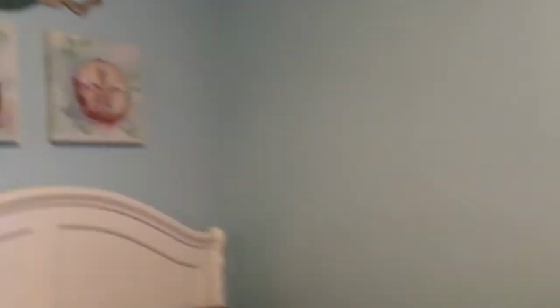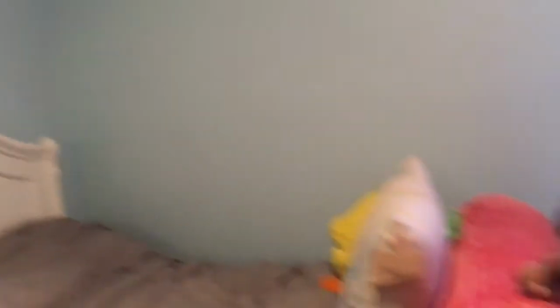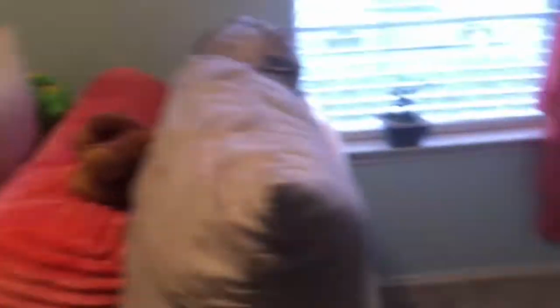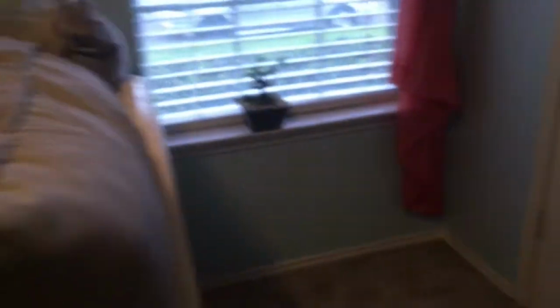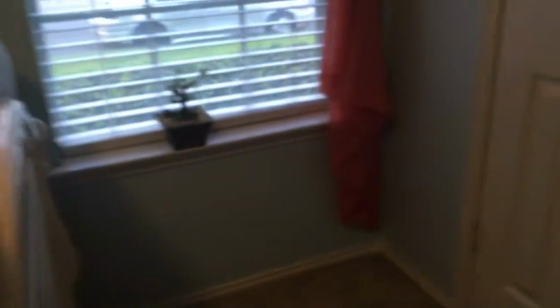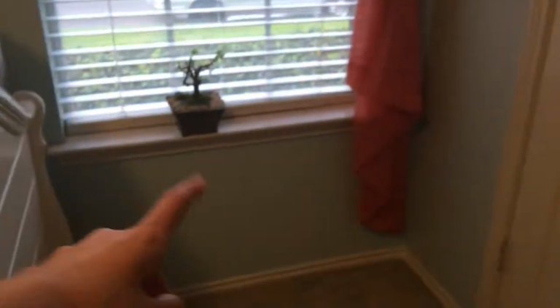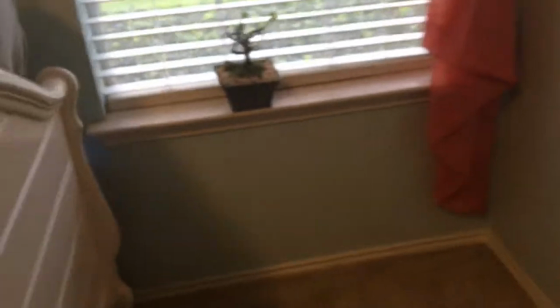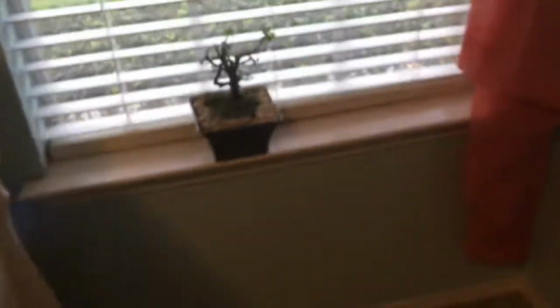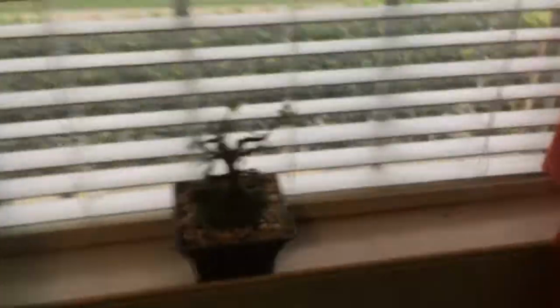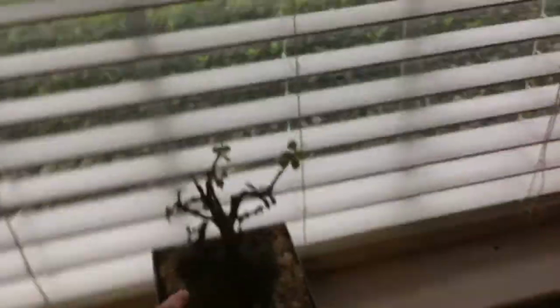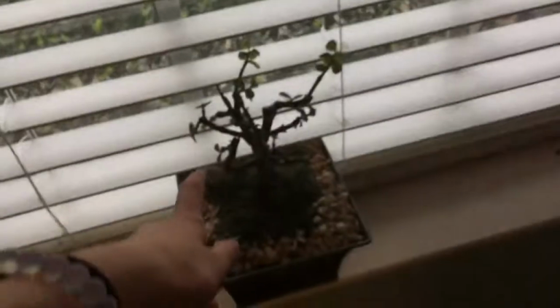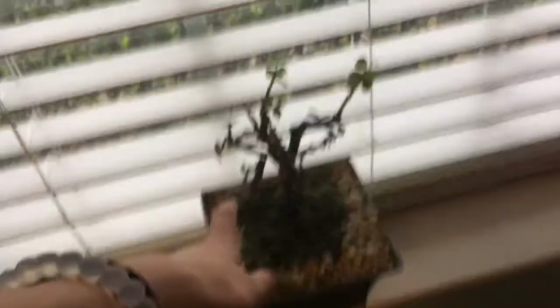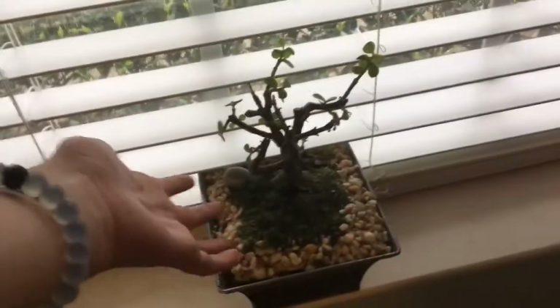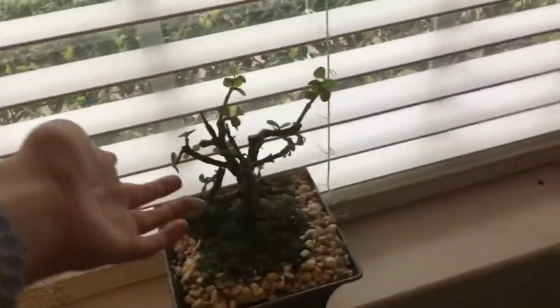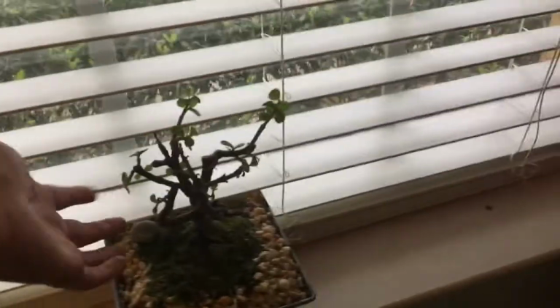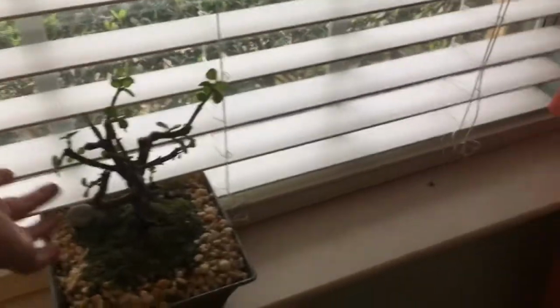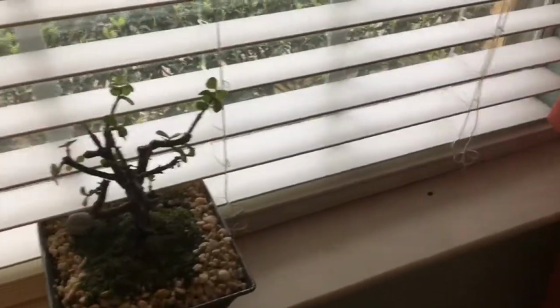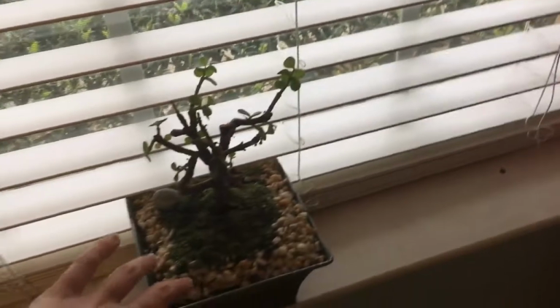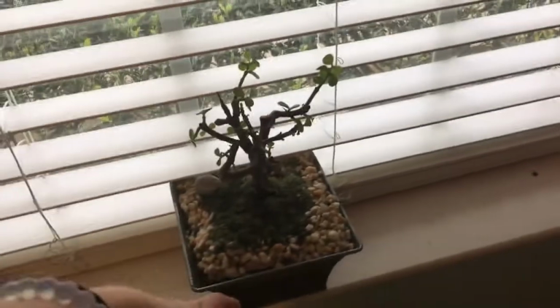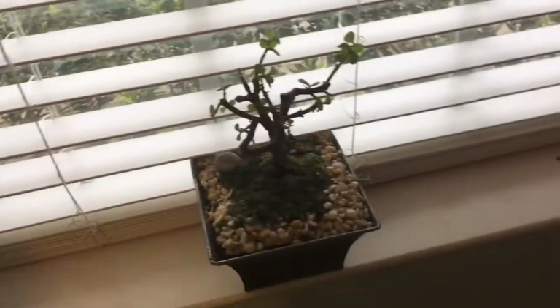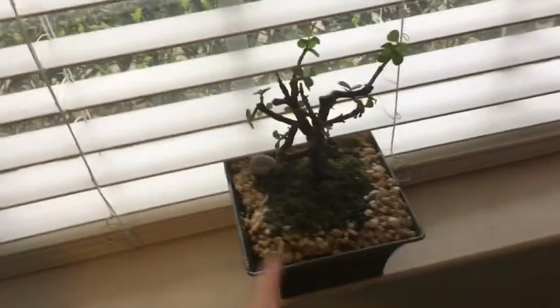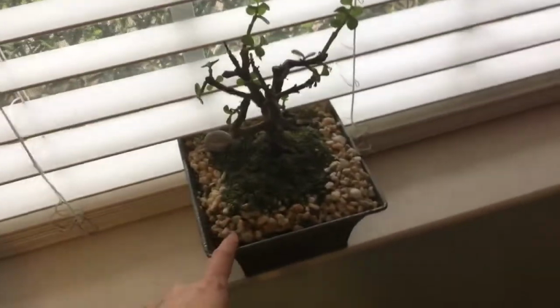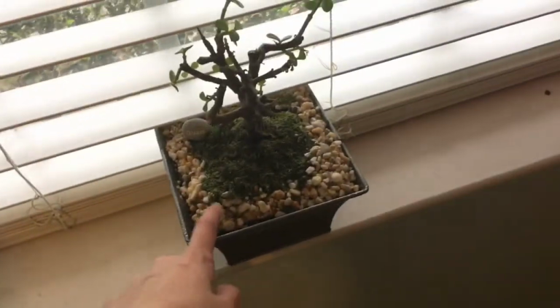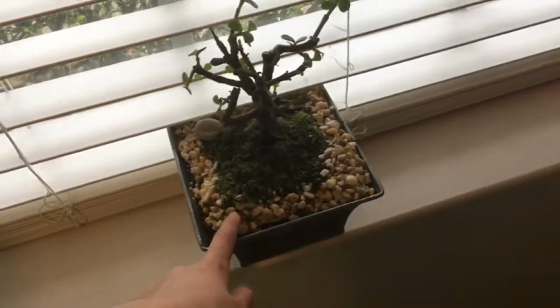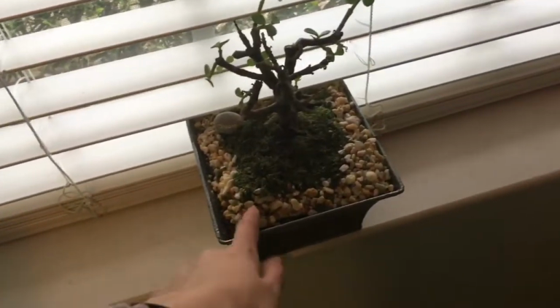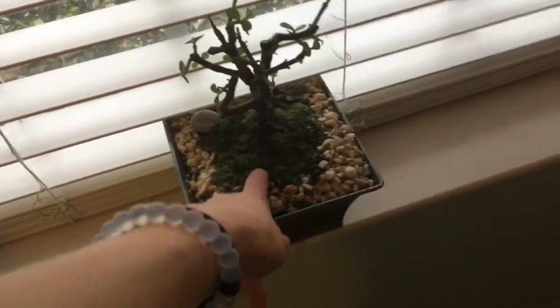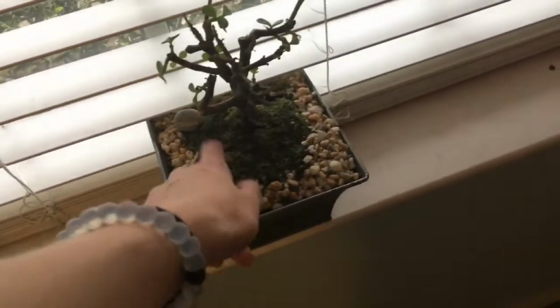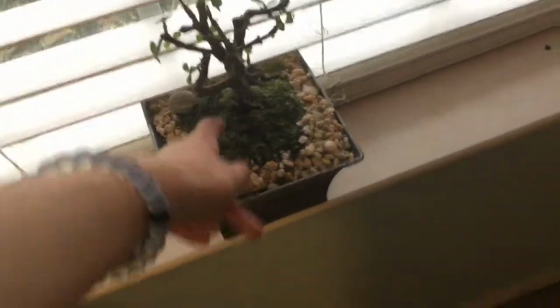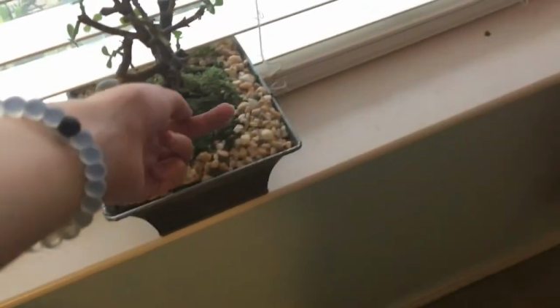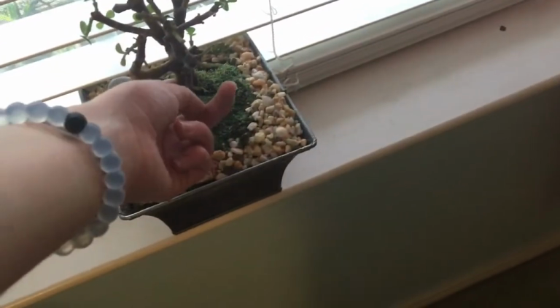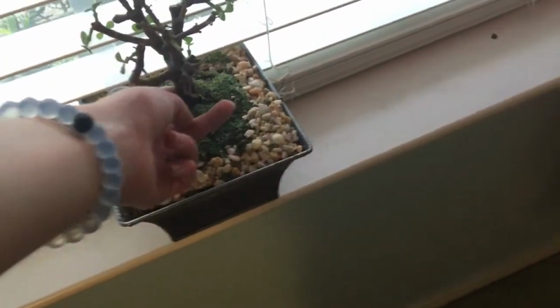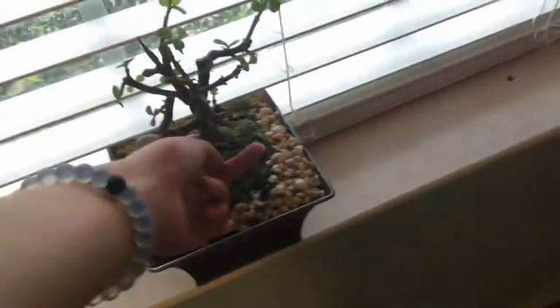Over here is my window, and then right here is my bonsai tree. This is a real bonsai tree. It kind of looks fake, but it's just like this part is like fake rocks and stuff glued together, but the tree itself is real.